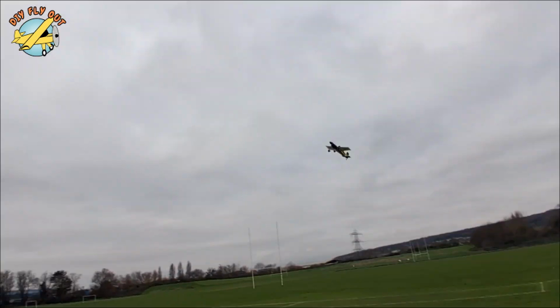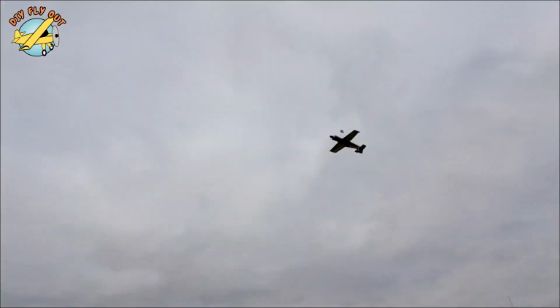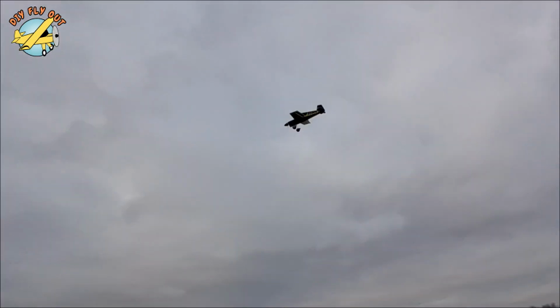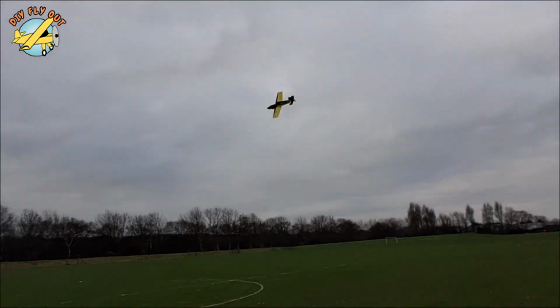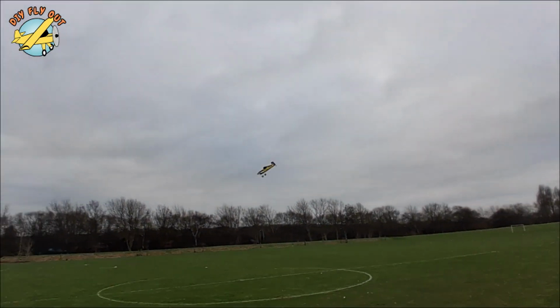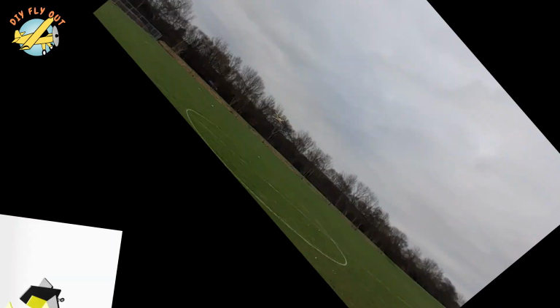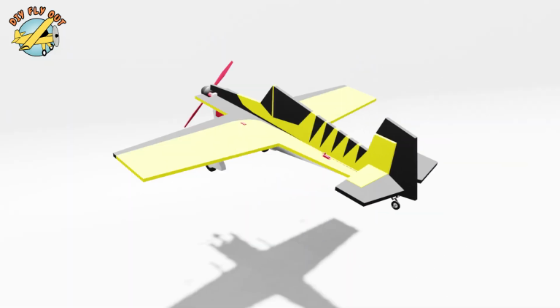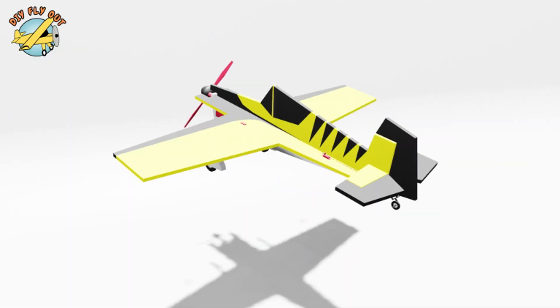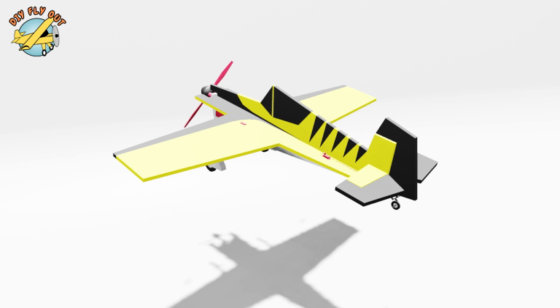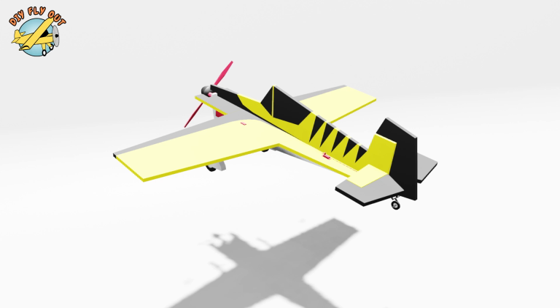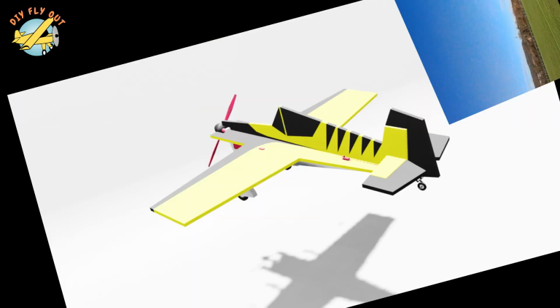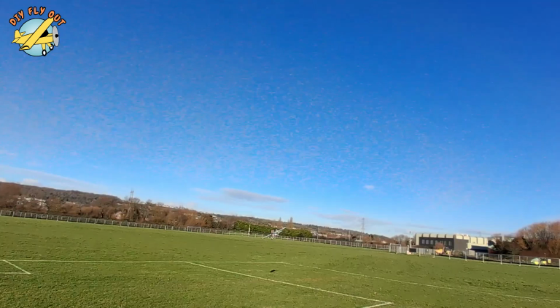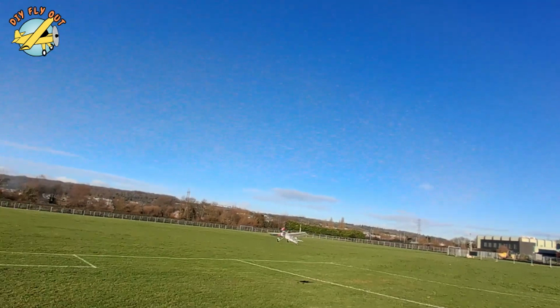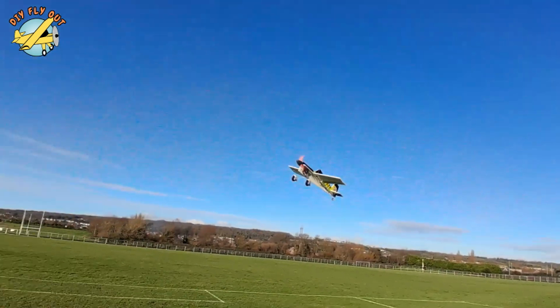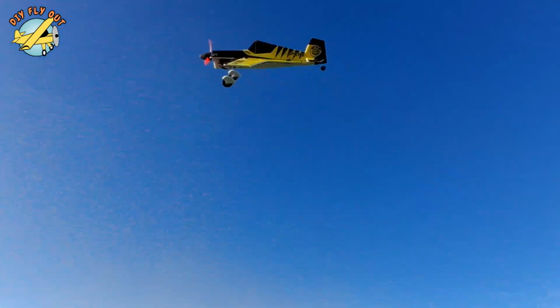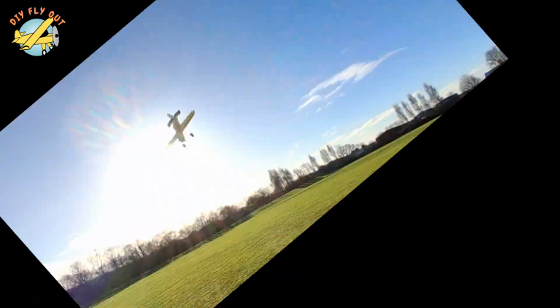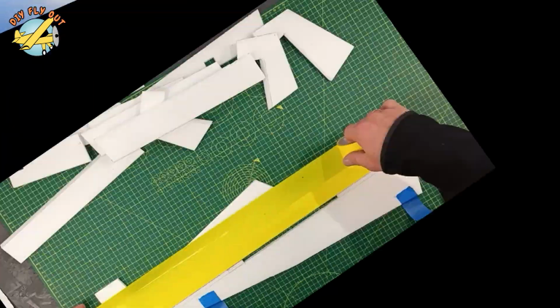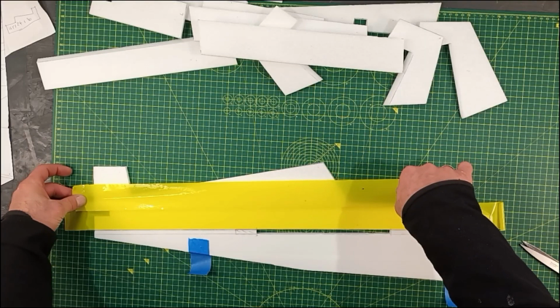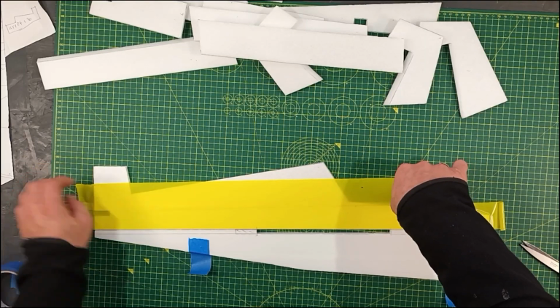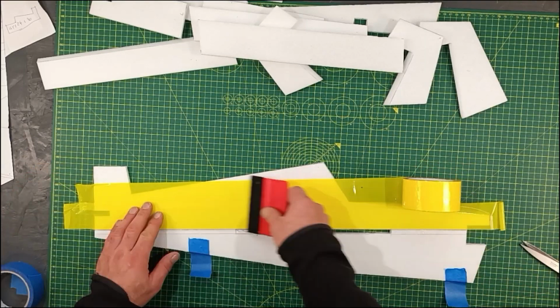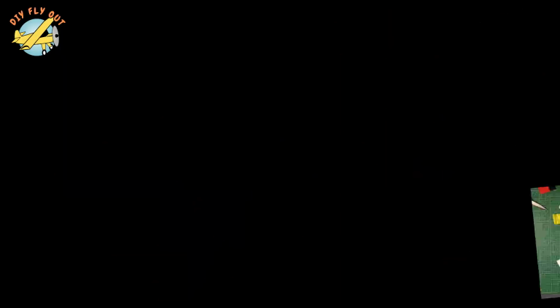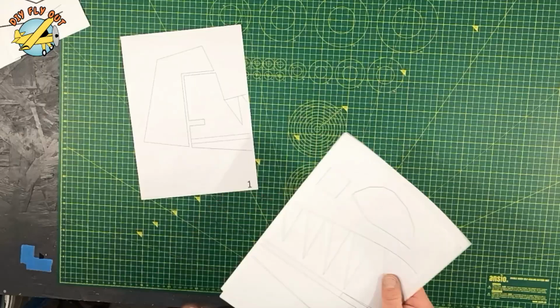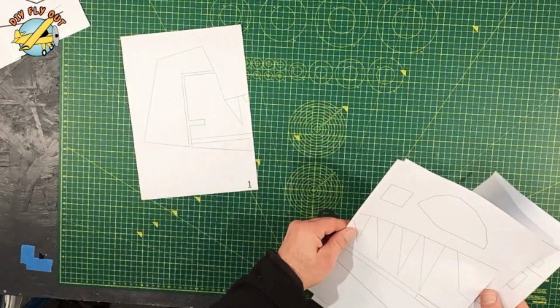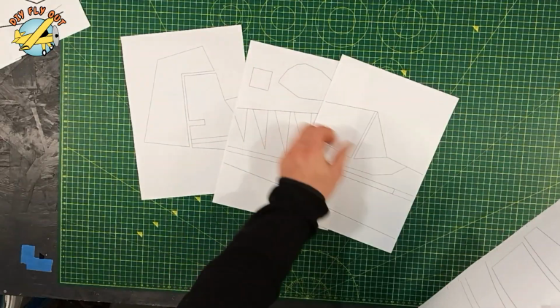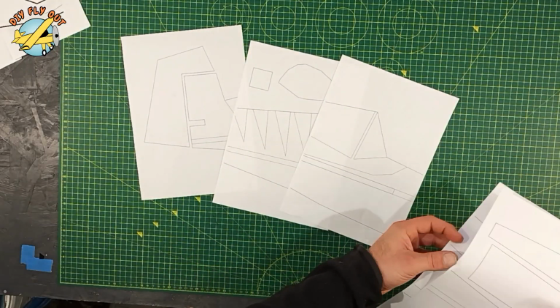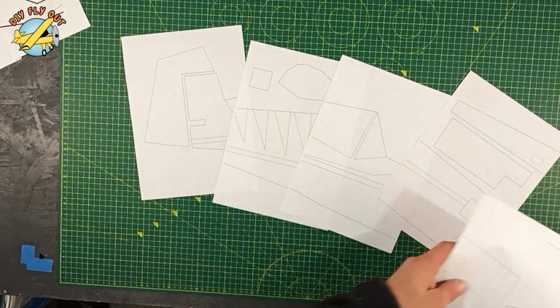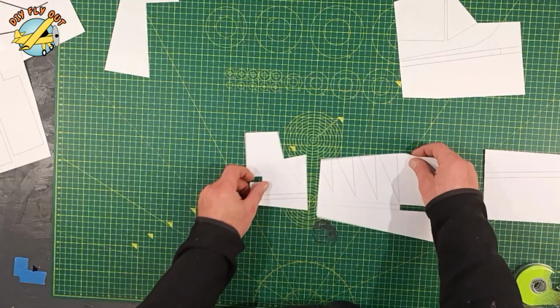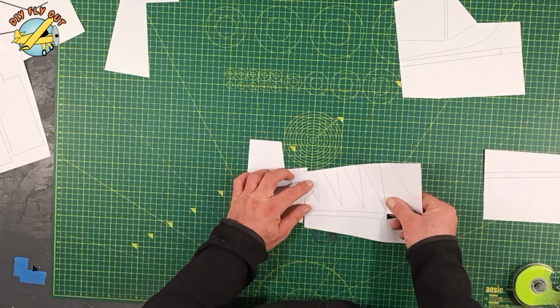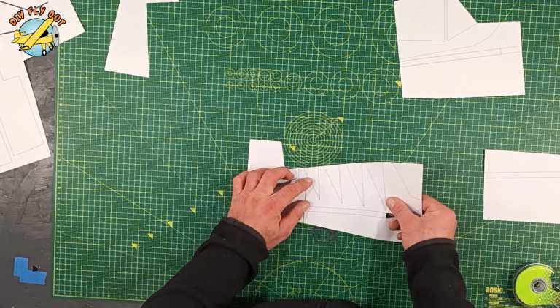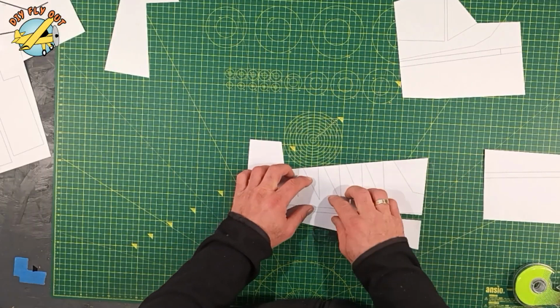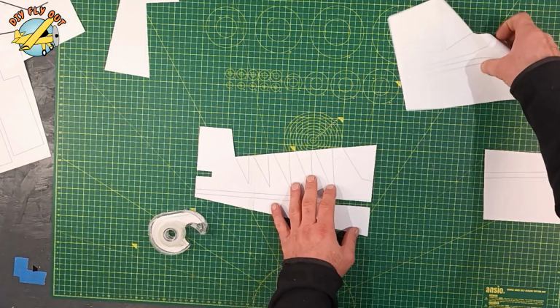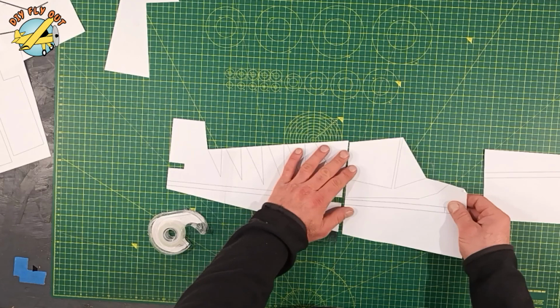Hi and welcome to my video about how to make an RC airplane. The idea here was to design and build something simple that would allow me to learn 3D flying. If you stick around you will see for yourself what the outcome was. So here's how it went.